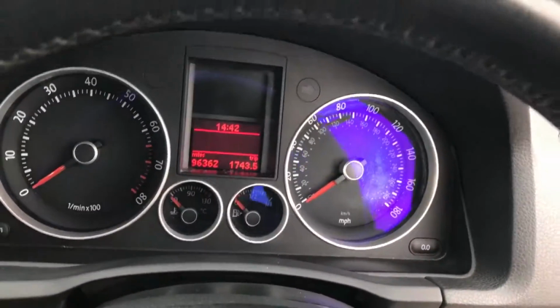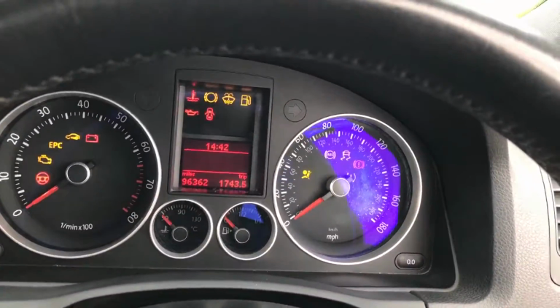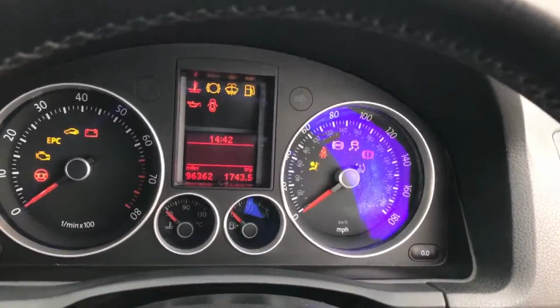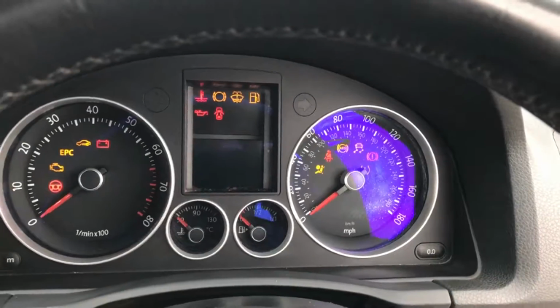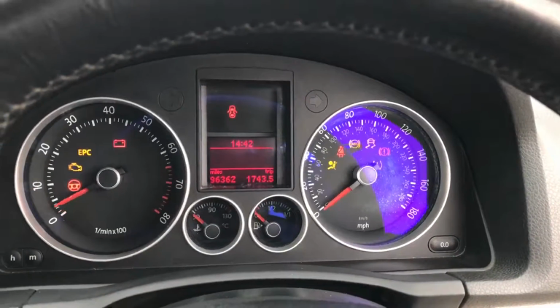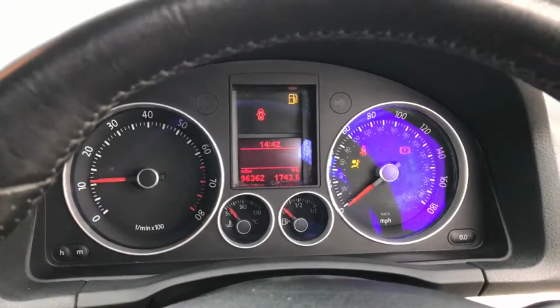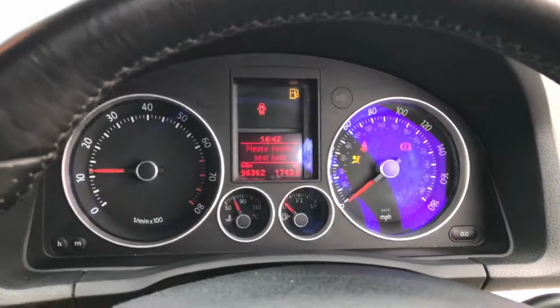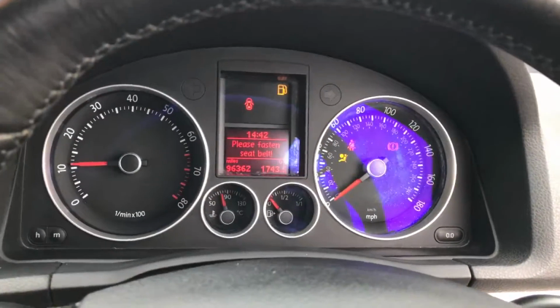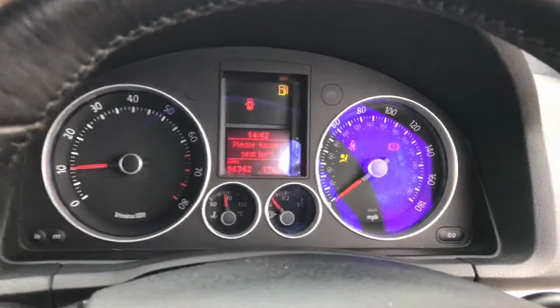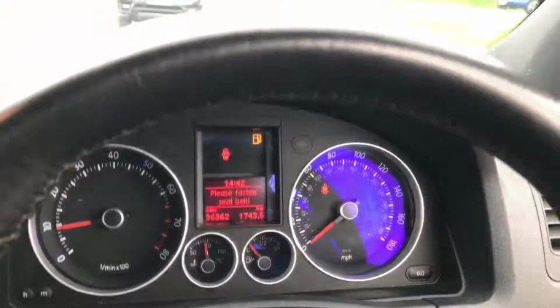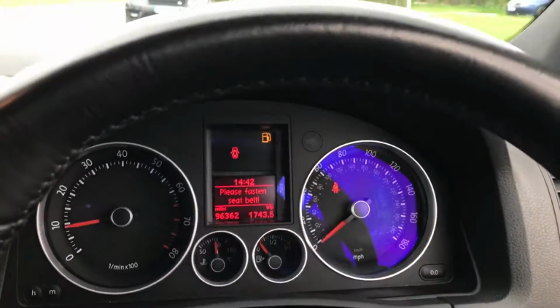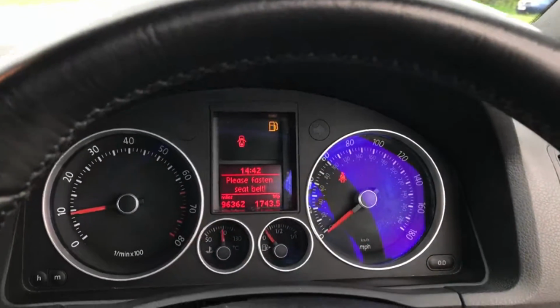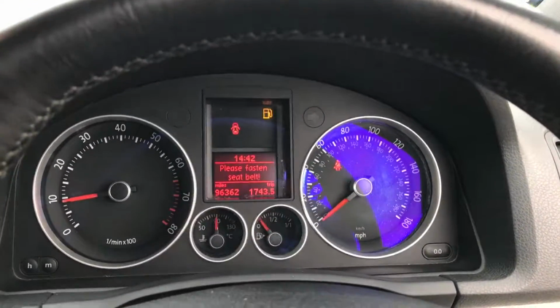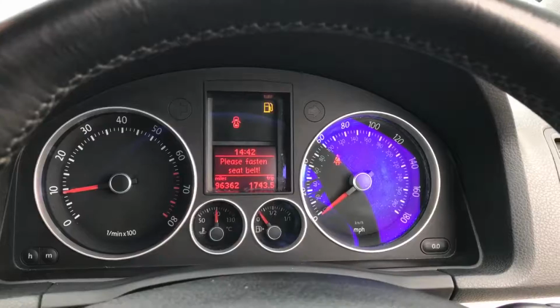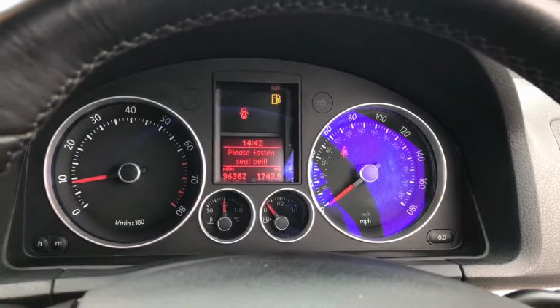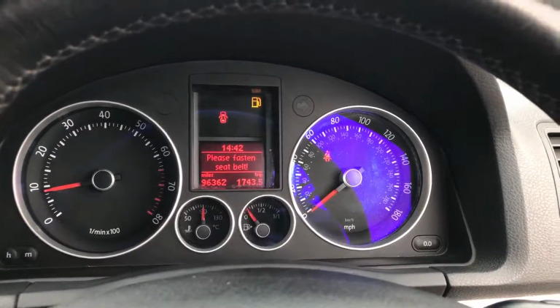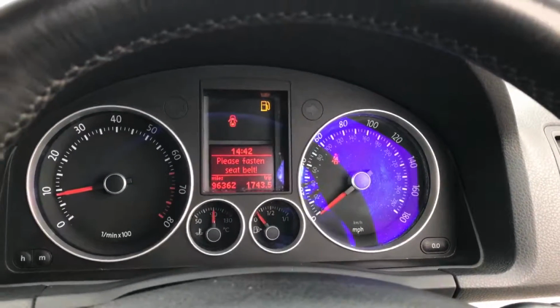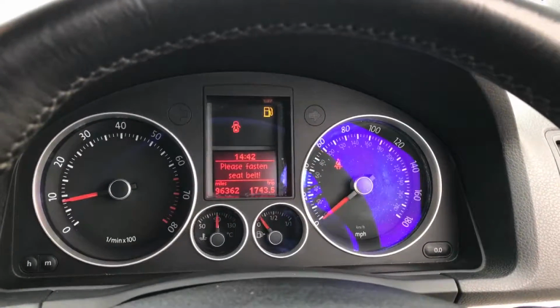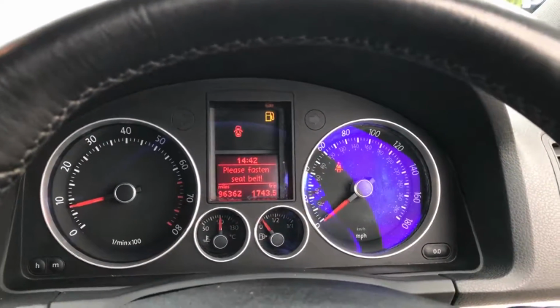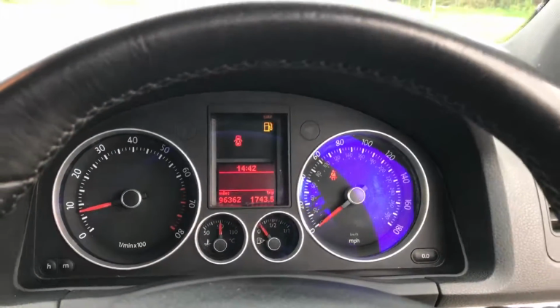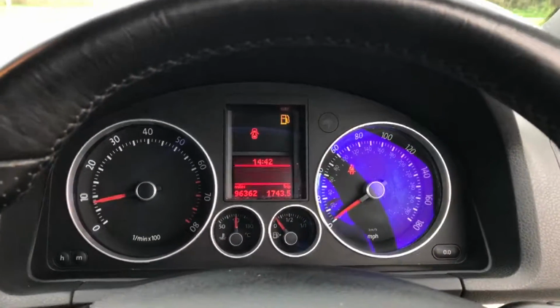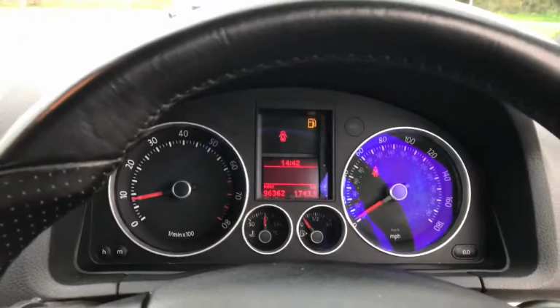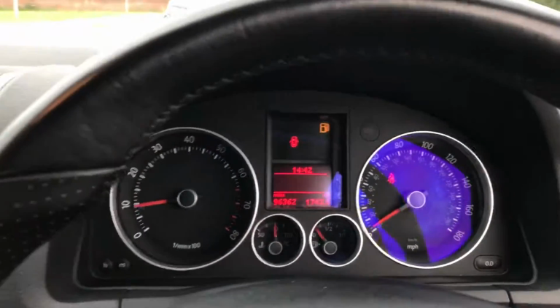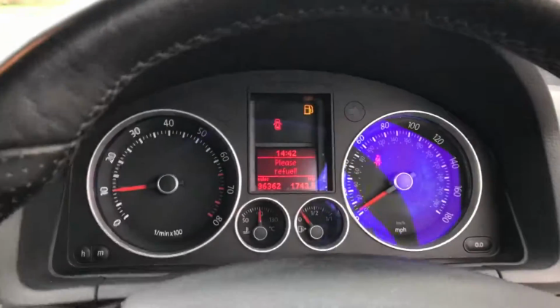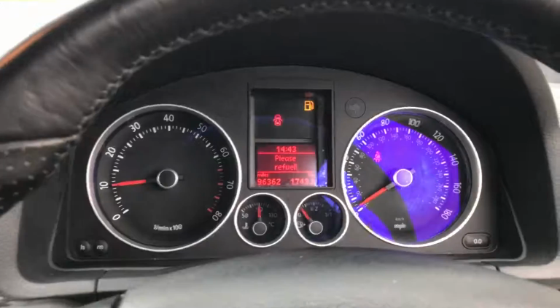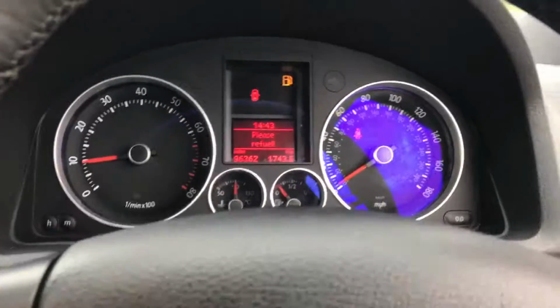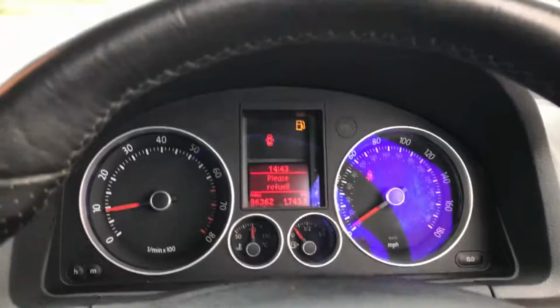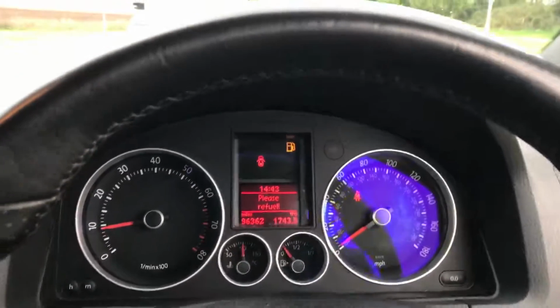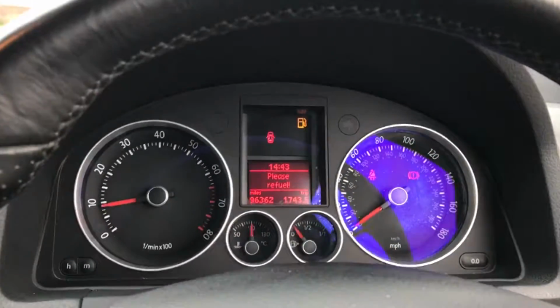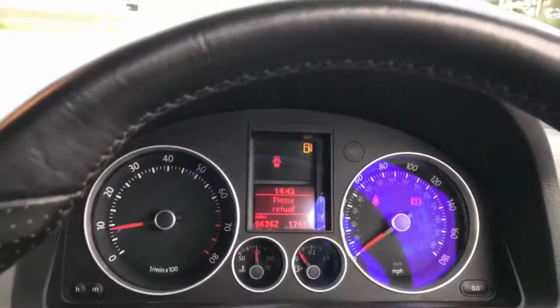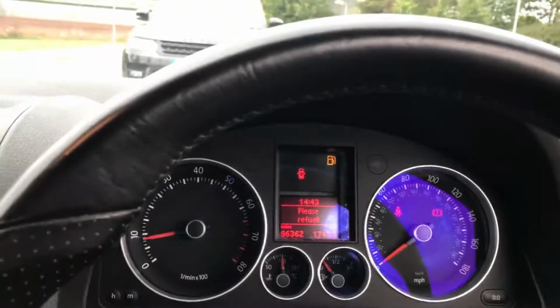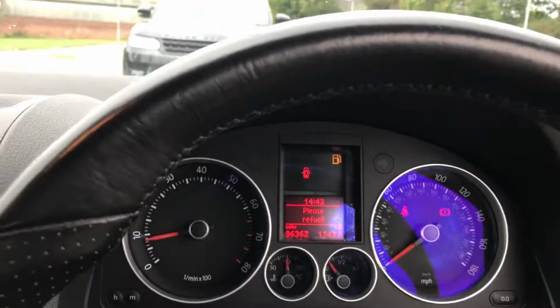I'm going to start it up and show you there are no warning lights anywhere, as should be the case. Check out our five-star reviews on Google and Autotrader, and you'll see that RS Car Sales is a business that really does go the extra mile to make sure all our customers are happy.